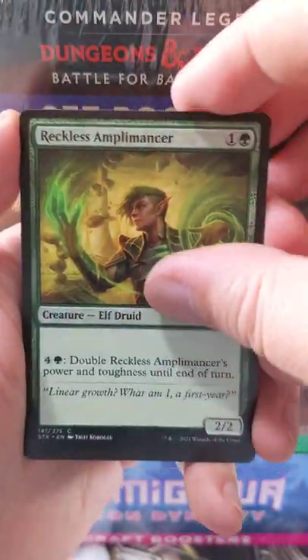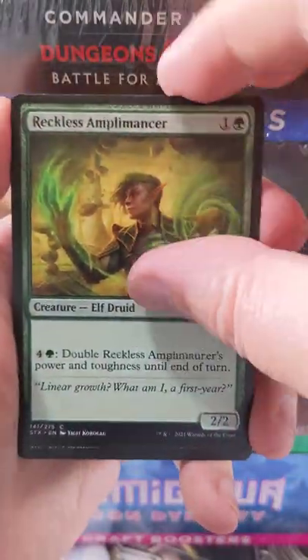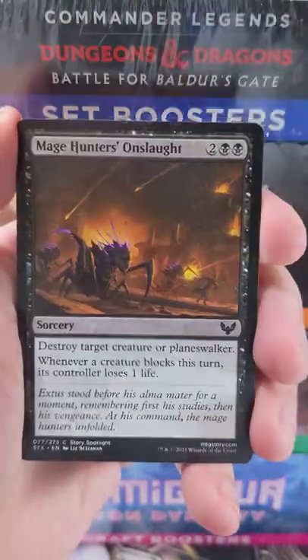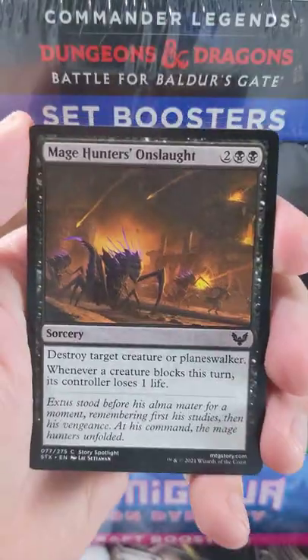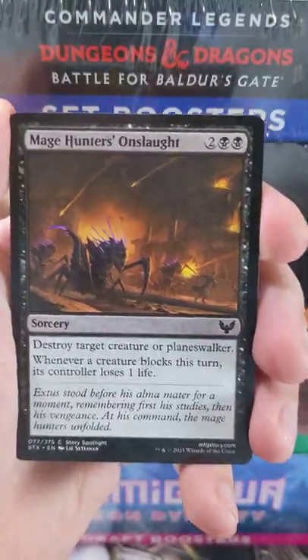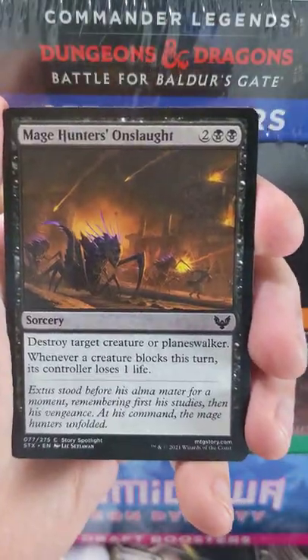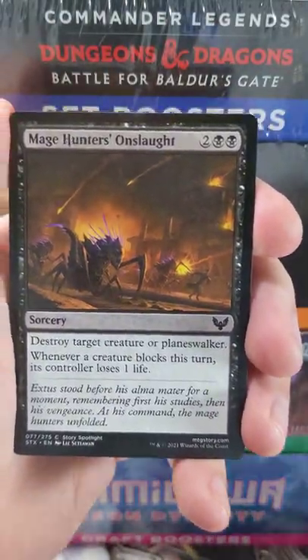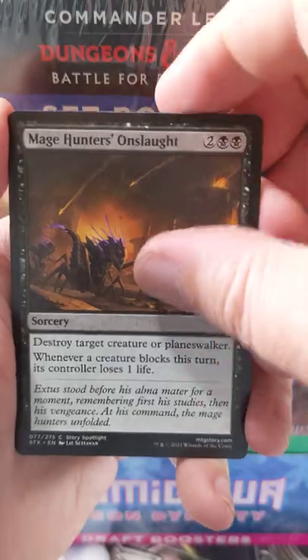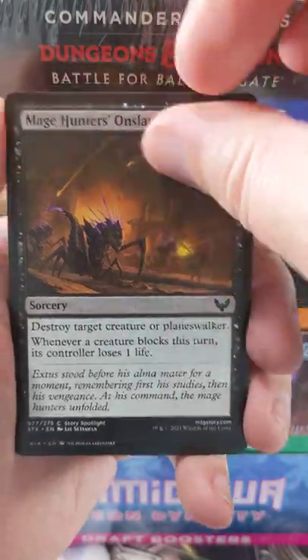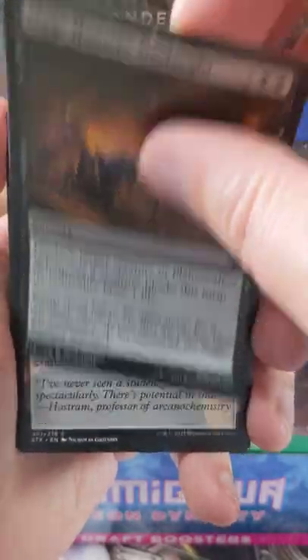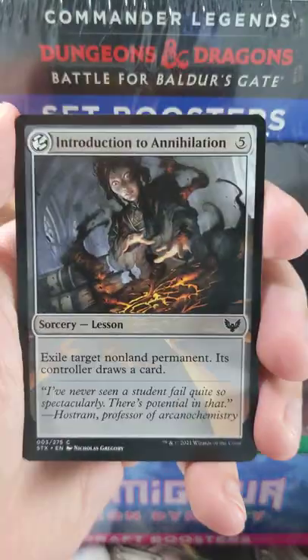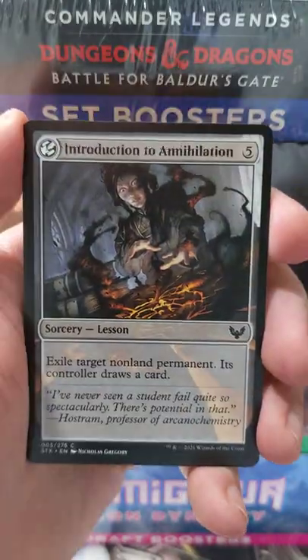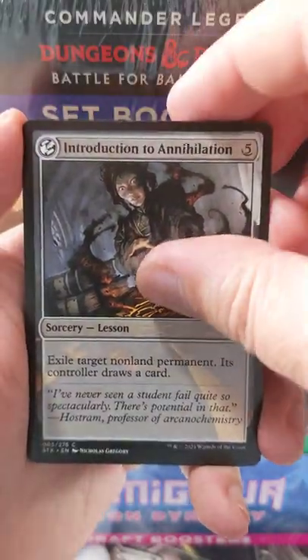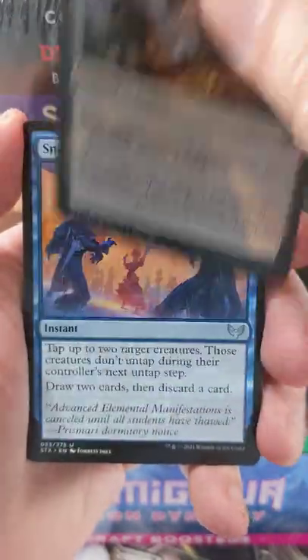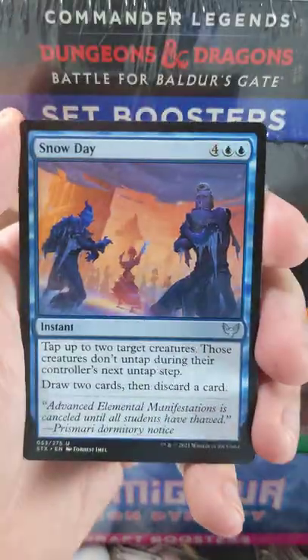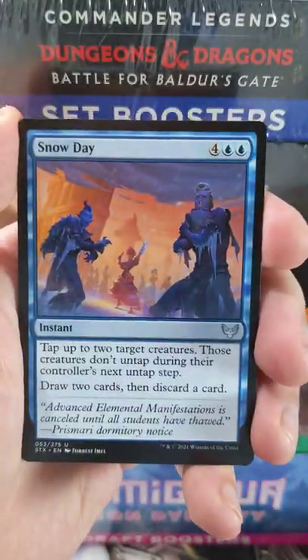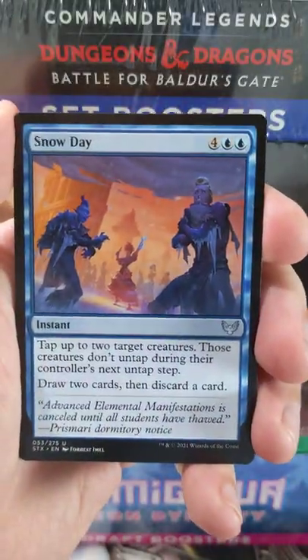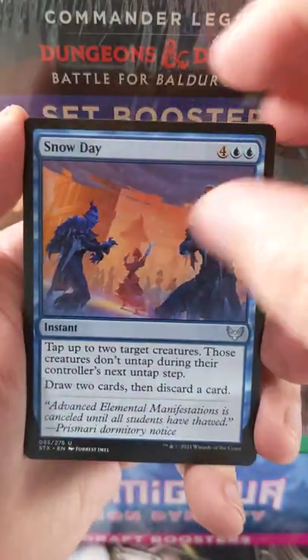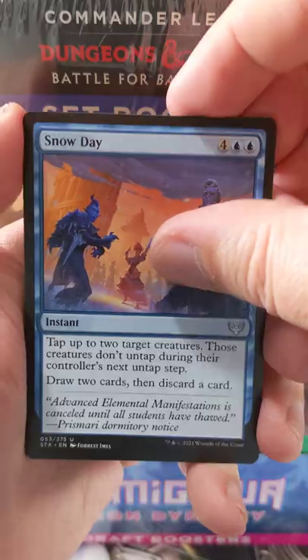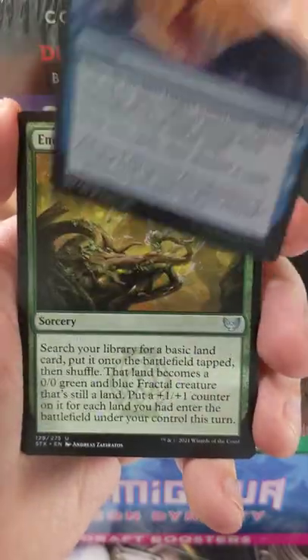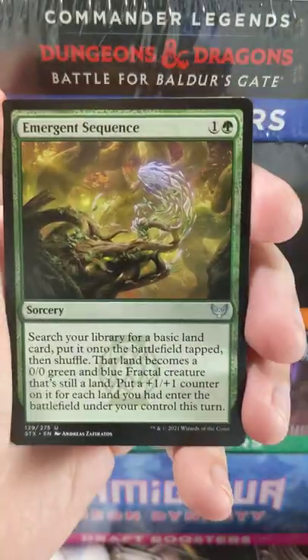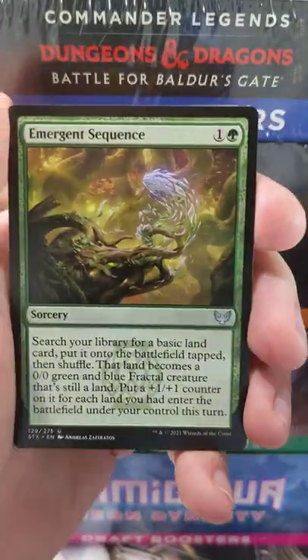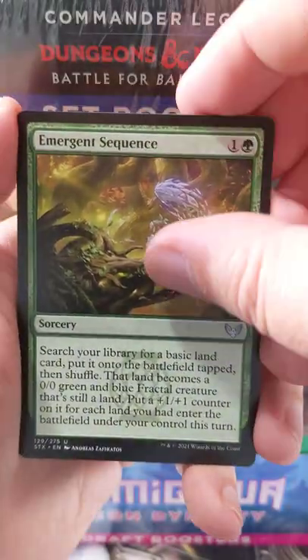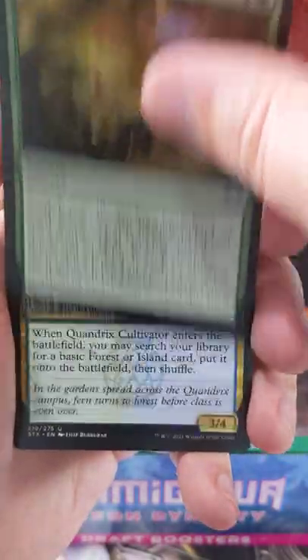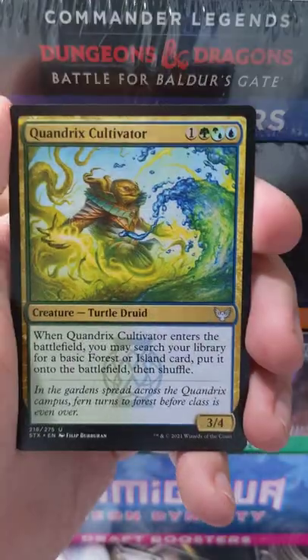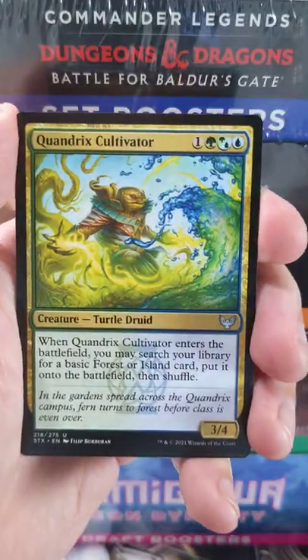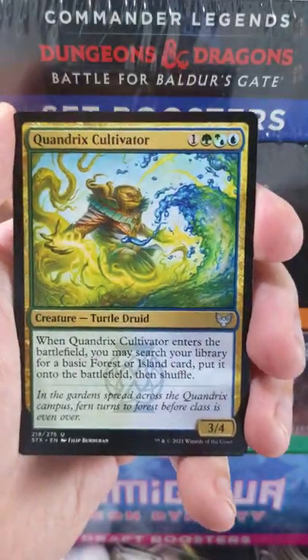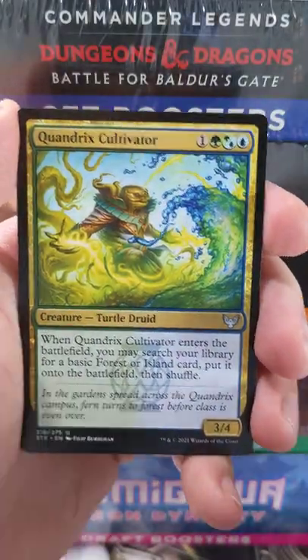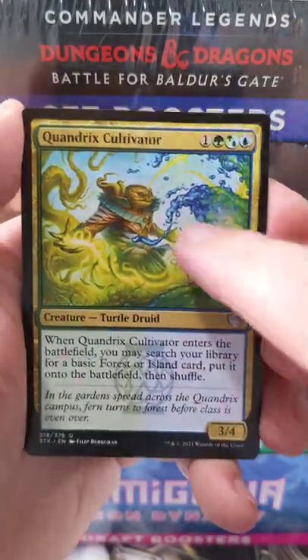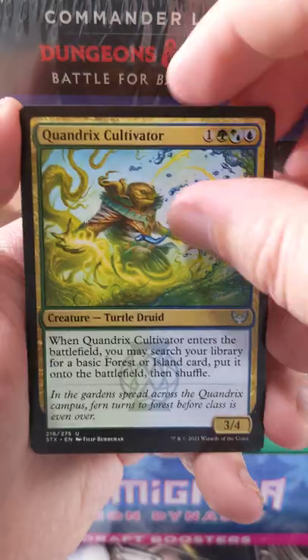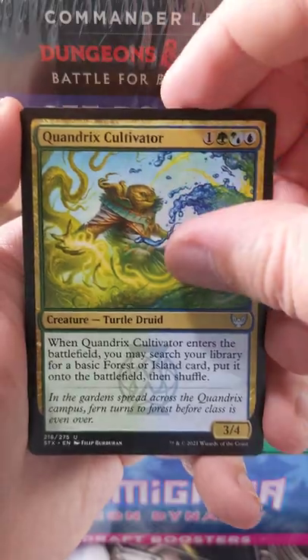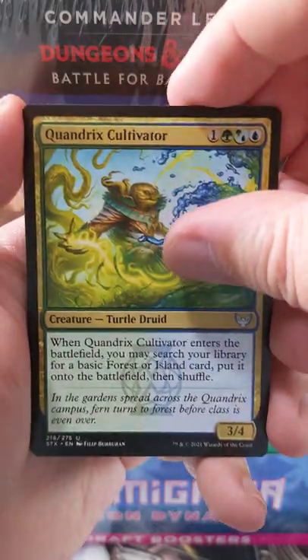You'd be hard-pressed to not go into Silverquill if you saw that in draft. If you open a pack and it's got, like, five Silverquill cards just up front, it'd be hard for you not to go that direction. Although the Quandrix Cultivator is a very good card in Limited.